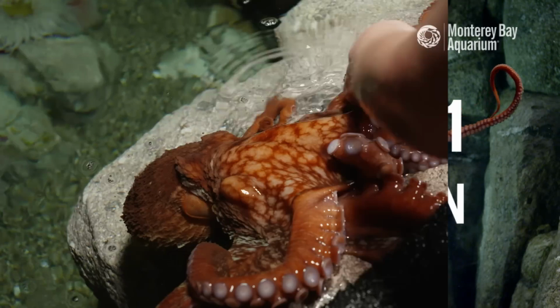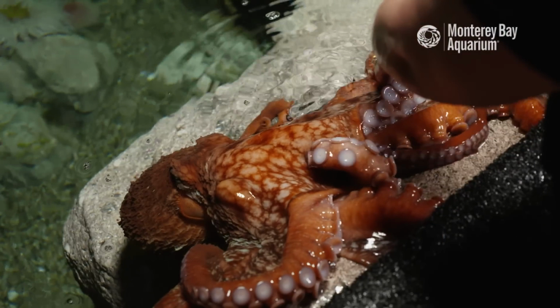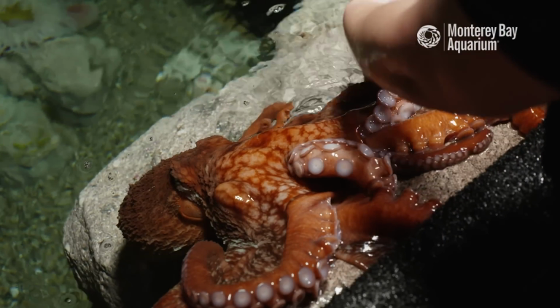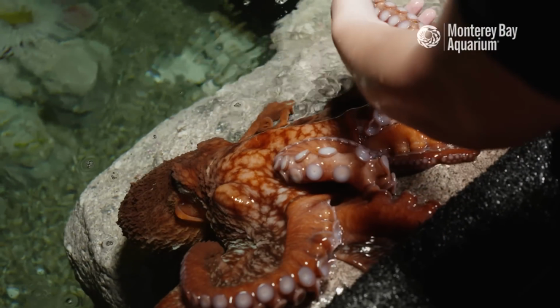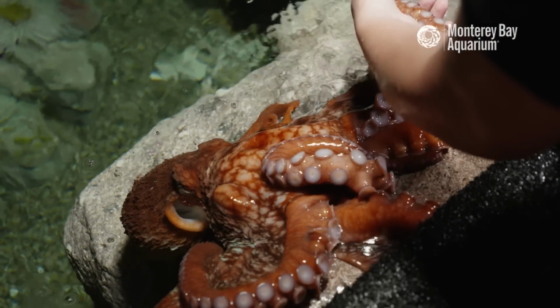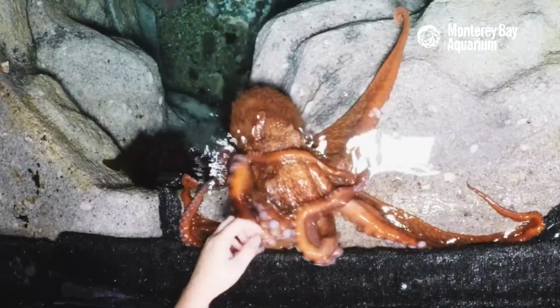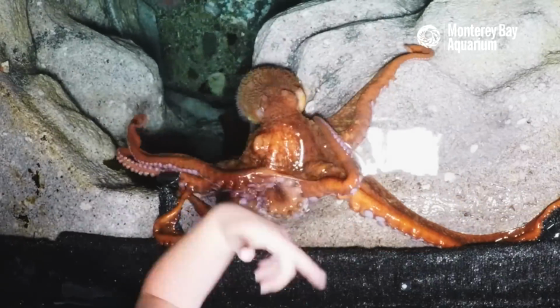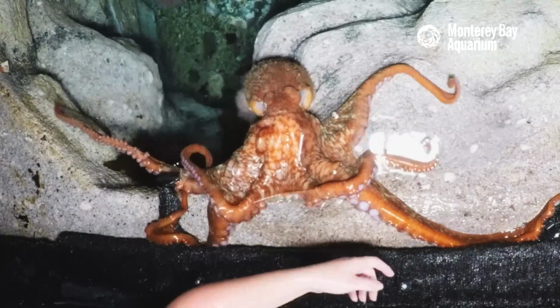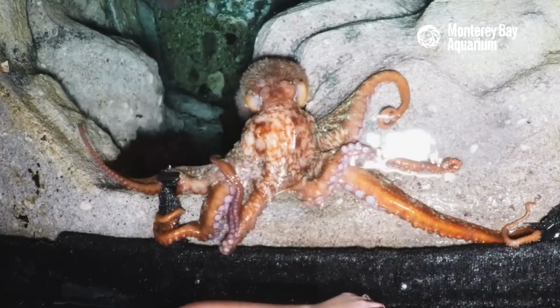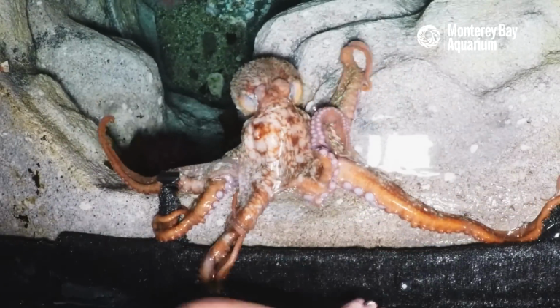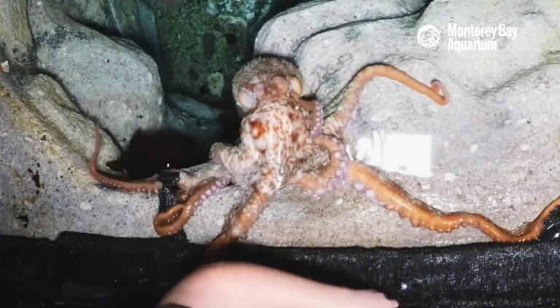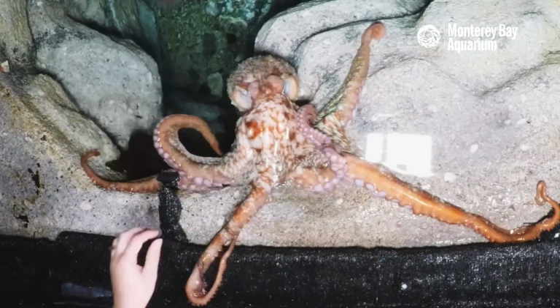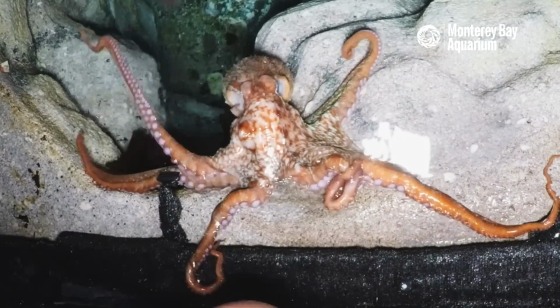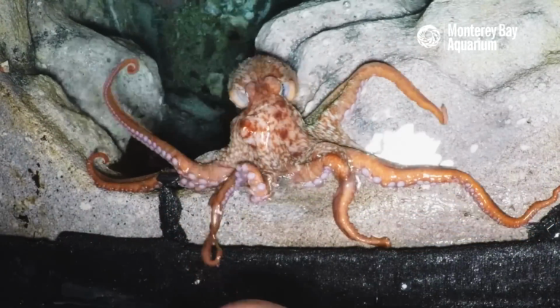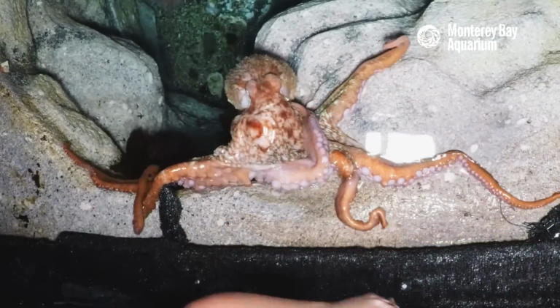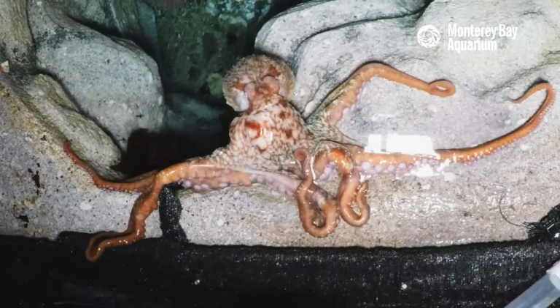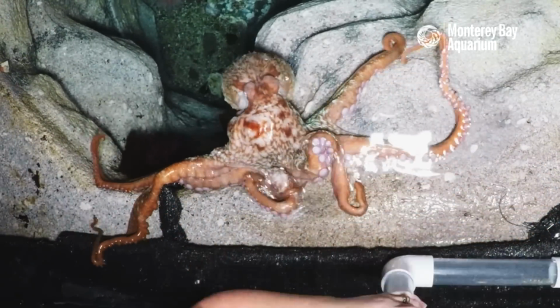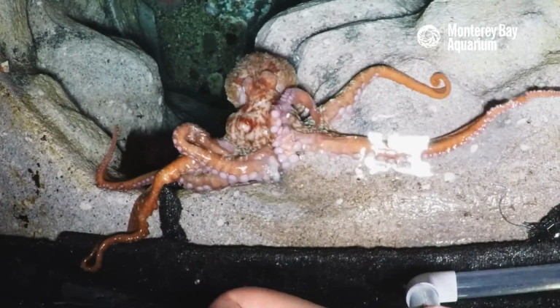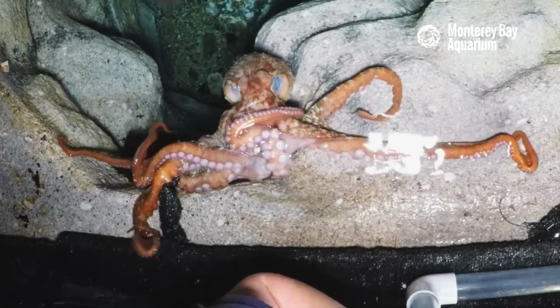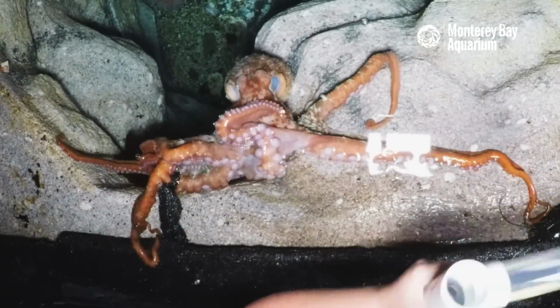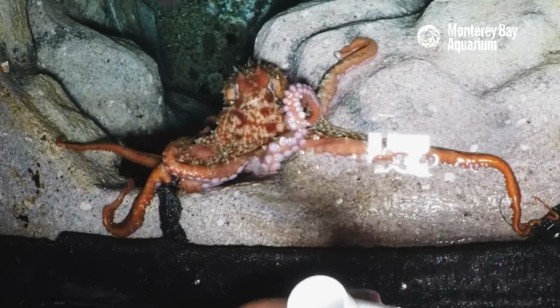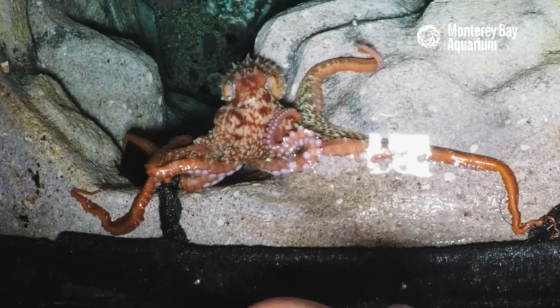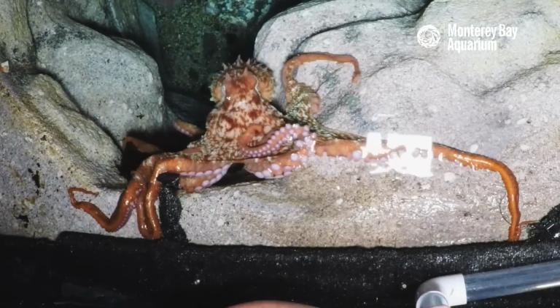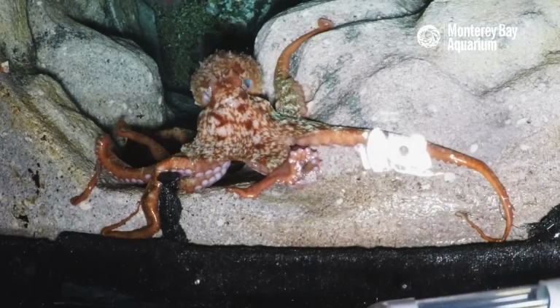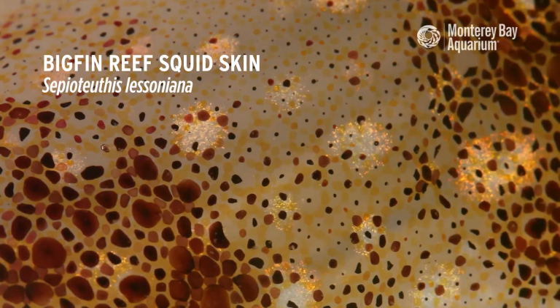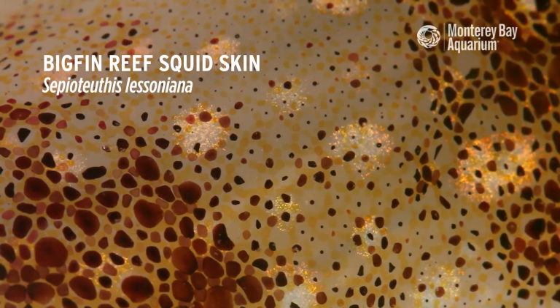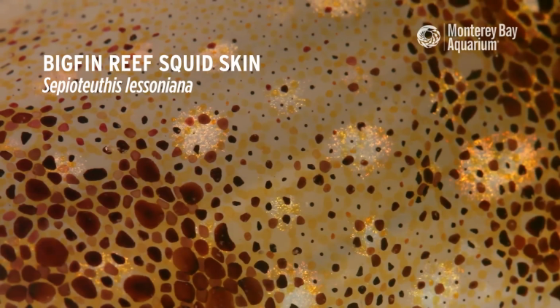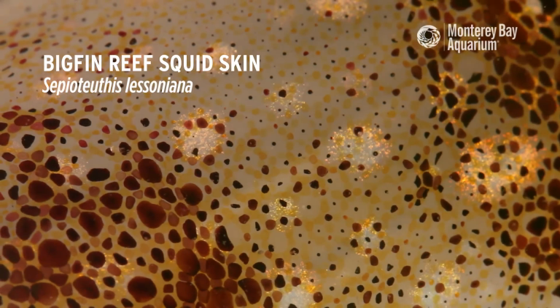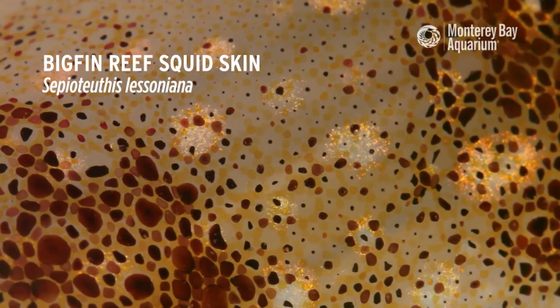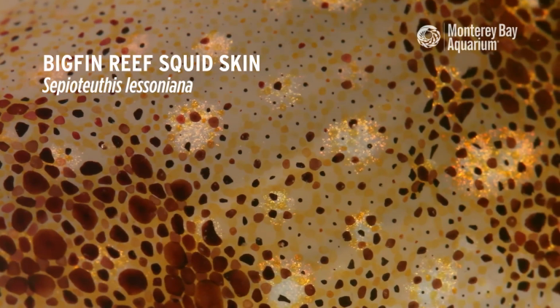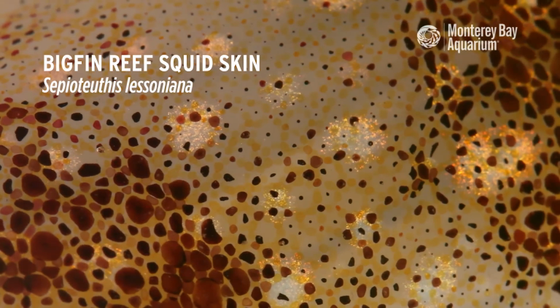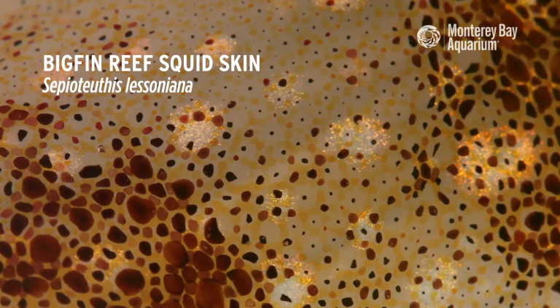Giant Pacific Octopus especially are really good at being able to quickly change their coloration using chromatophores. Chromatophores are cells within the skin of all cephalopods.